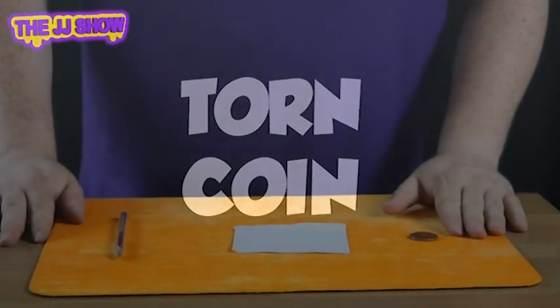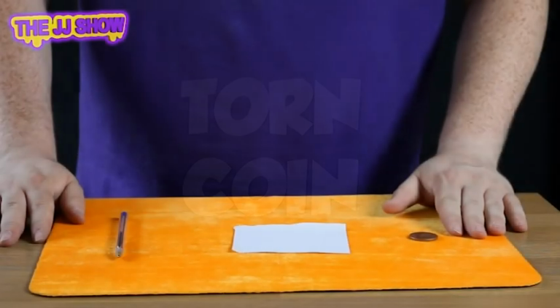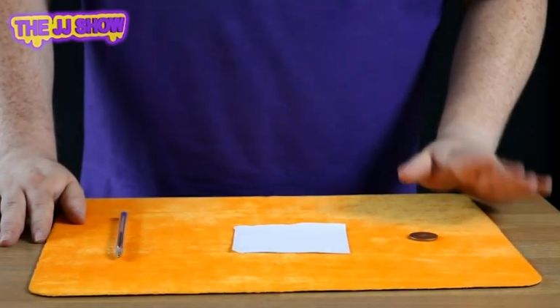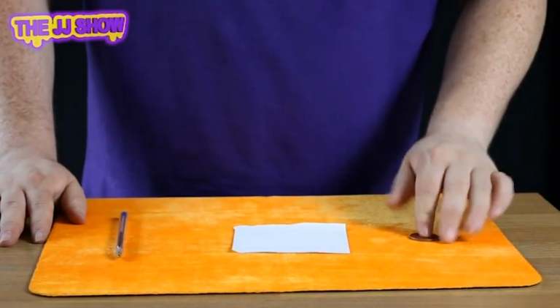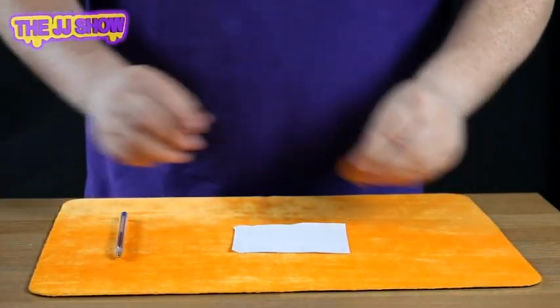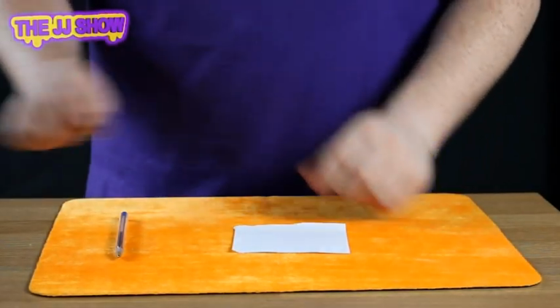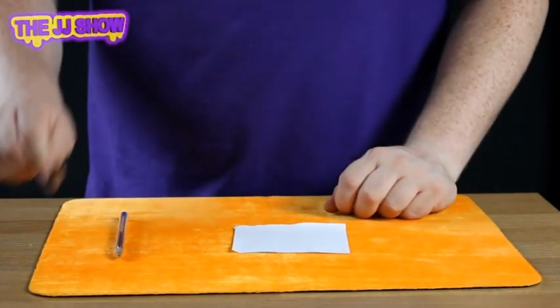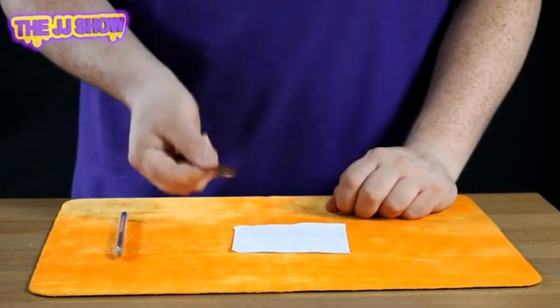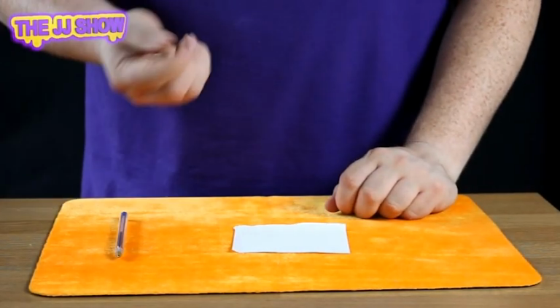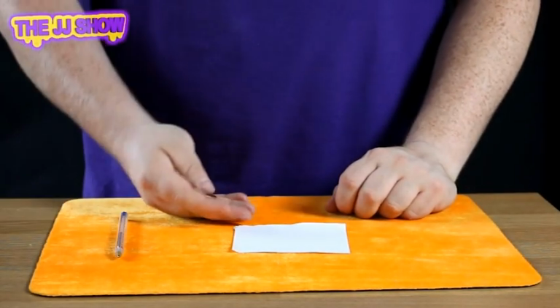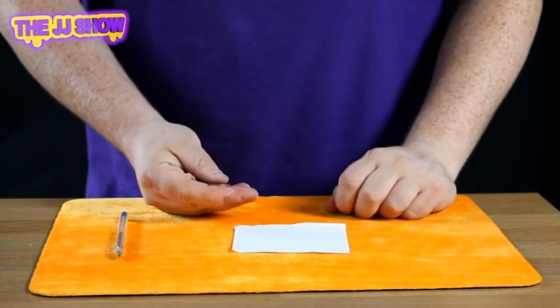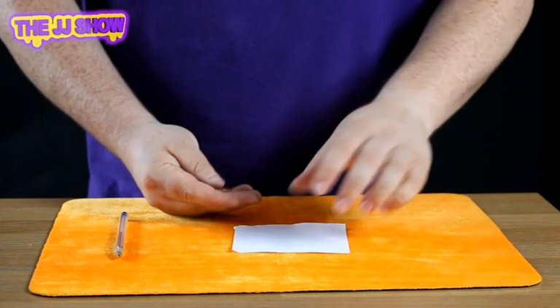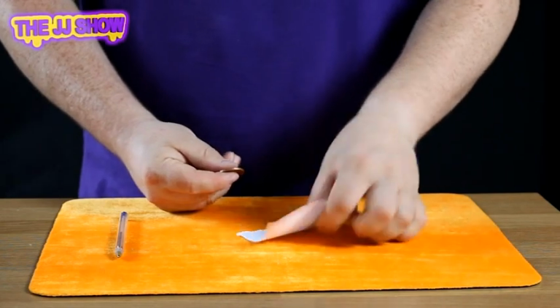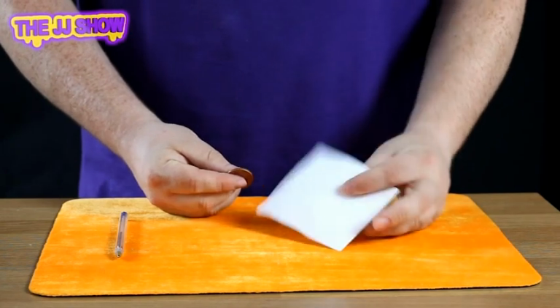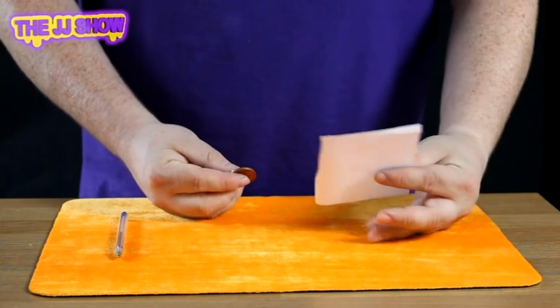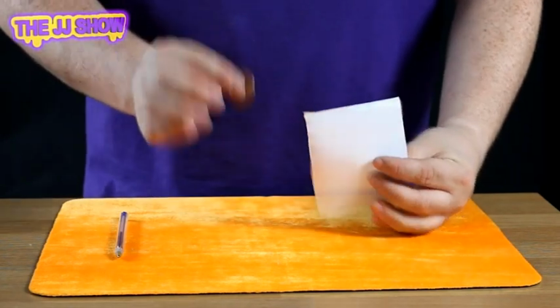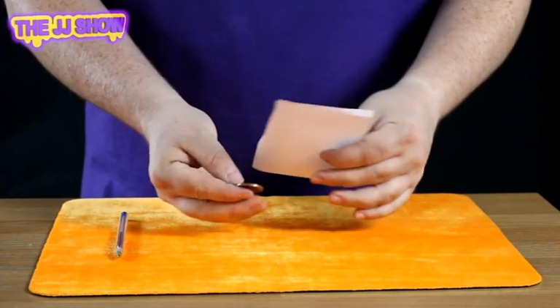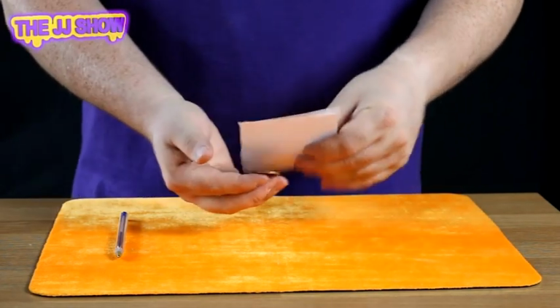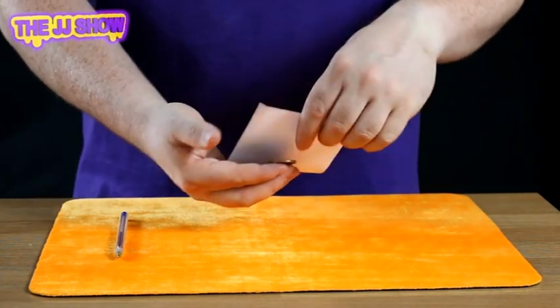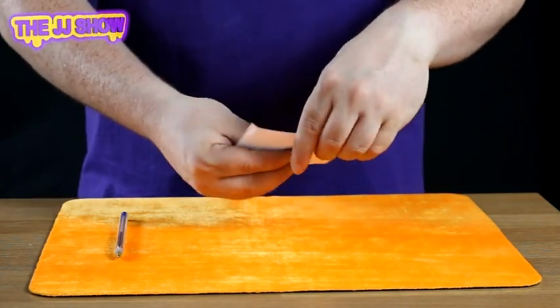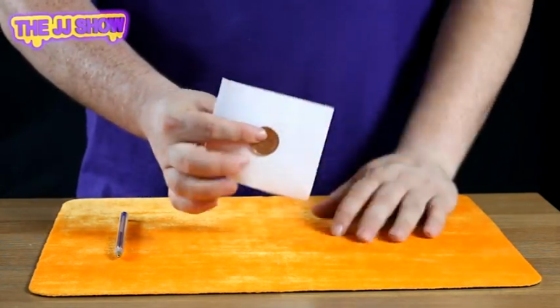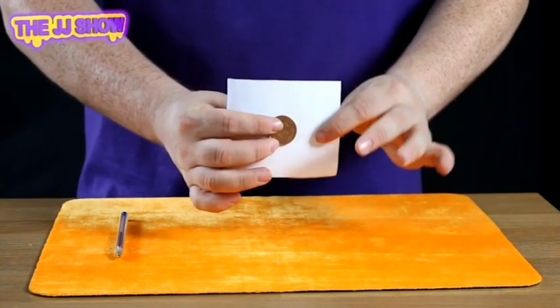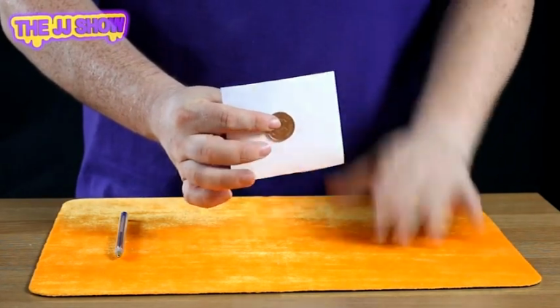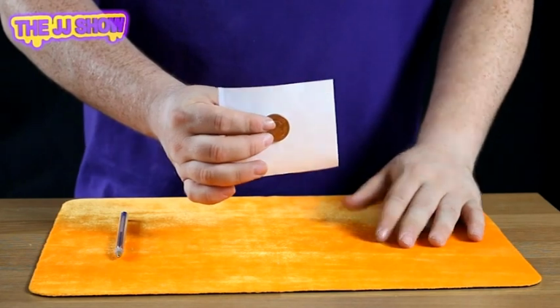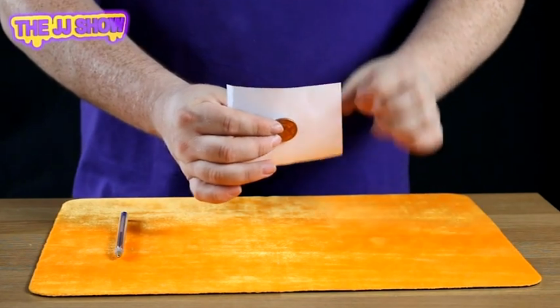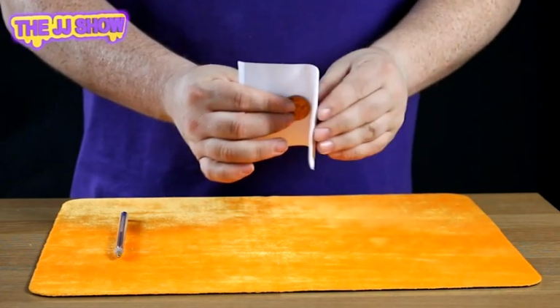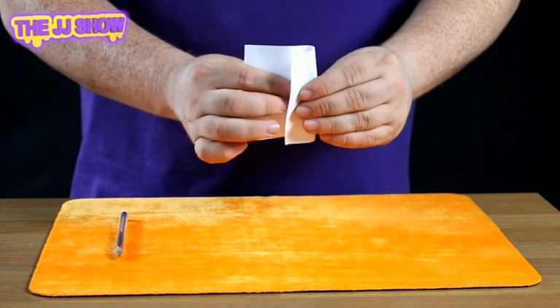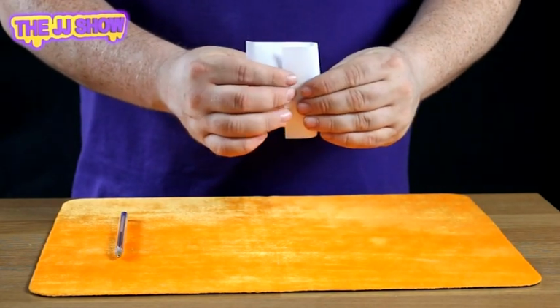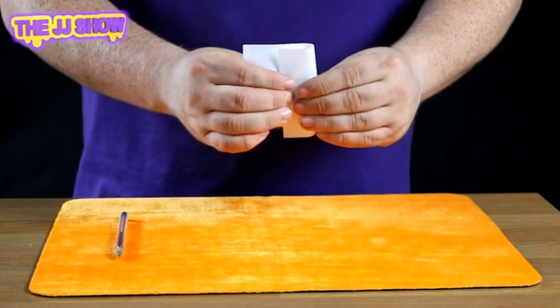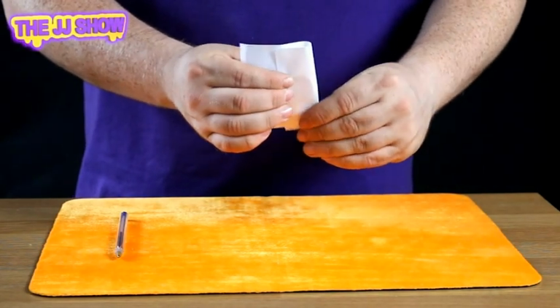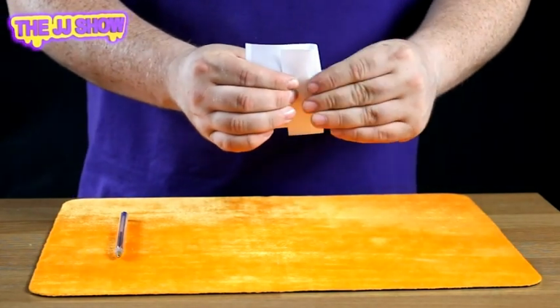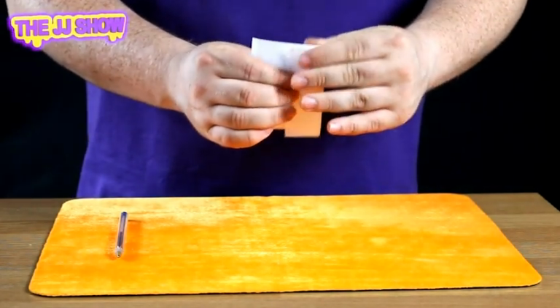Okay, what we have here is a 2P coin and a piece of paper. I'm going to take the piece of paper, I'm going to take the coin, and I'm going to place the coin inside the piece of paper like this. I'm going to give it a quick fold just there like so.